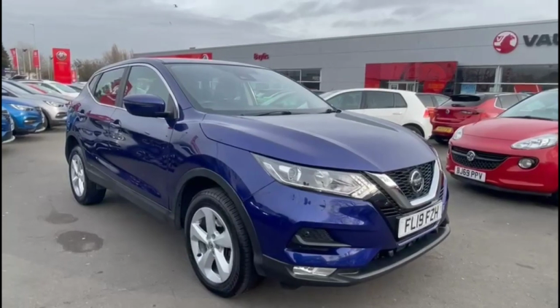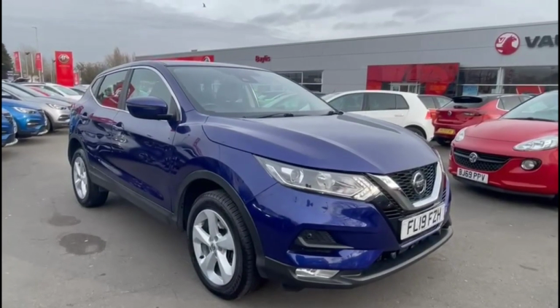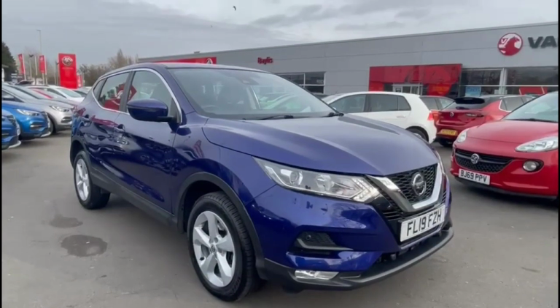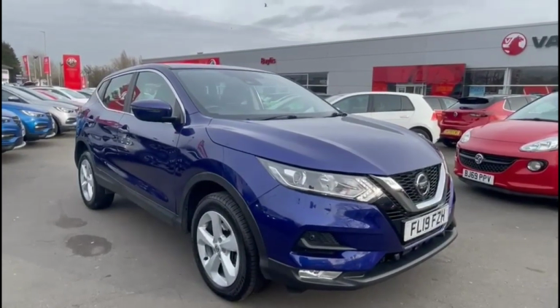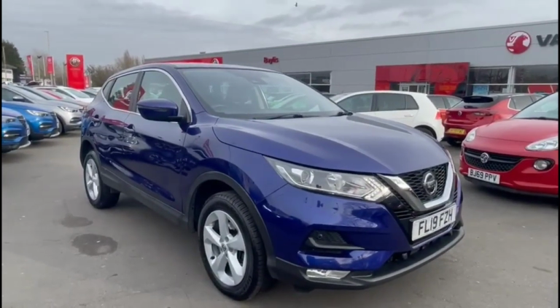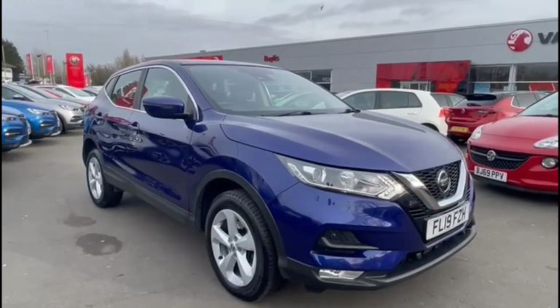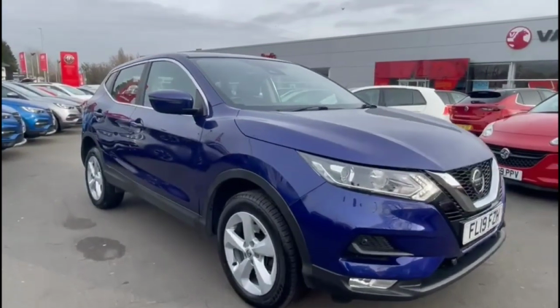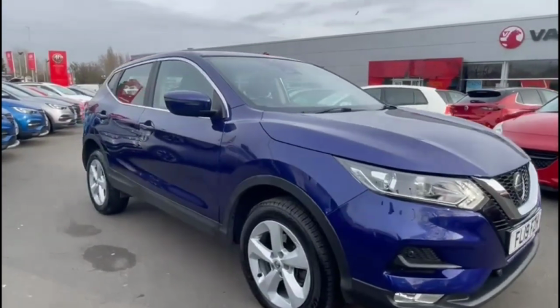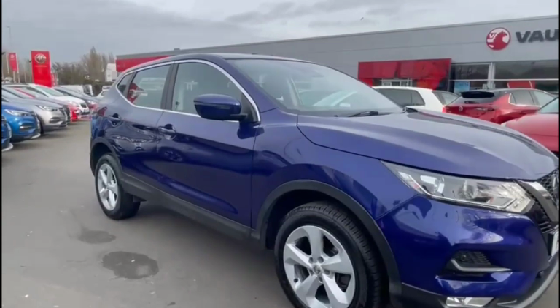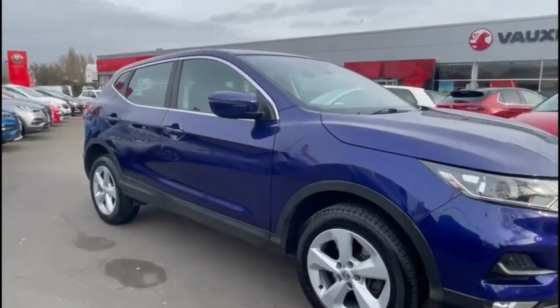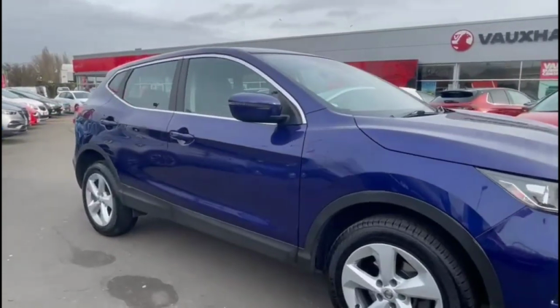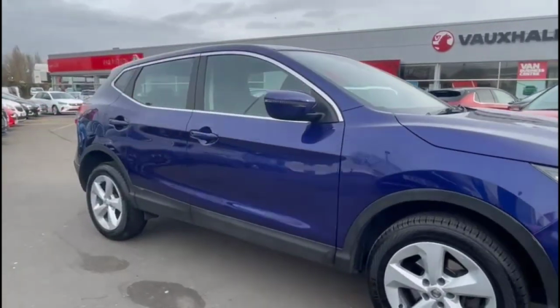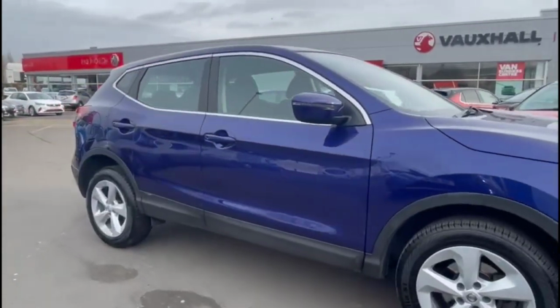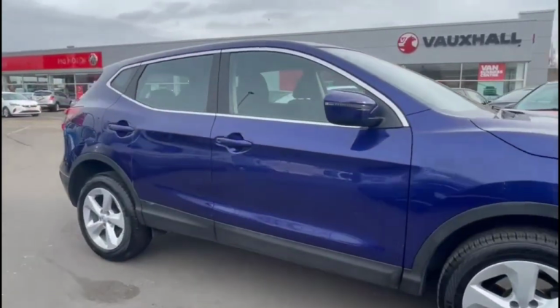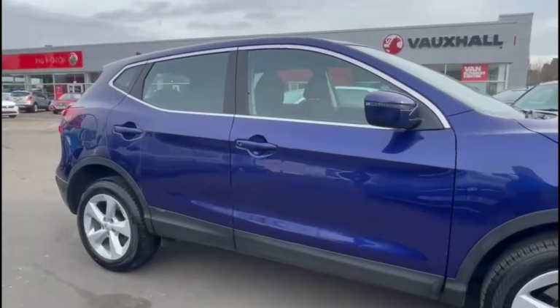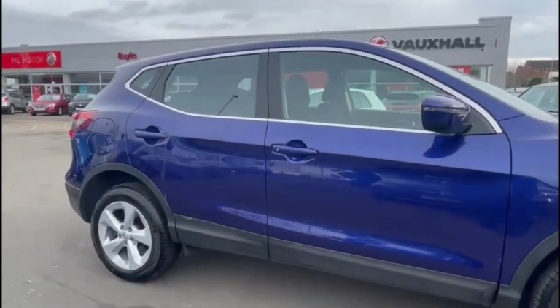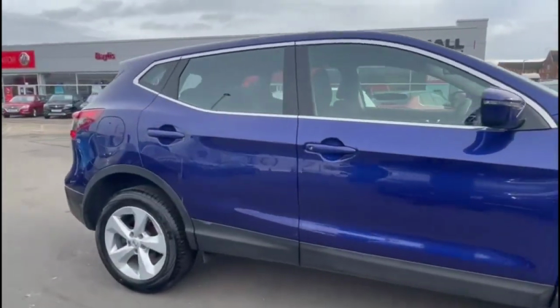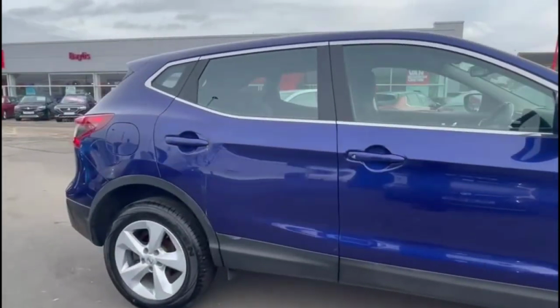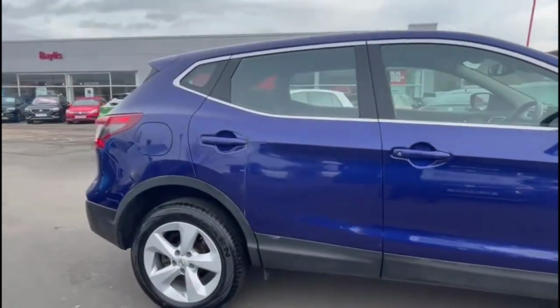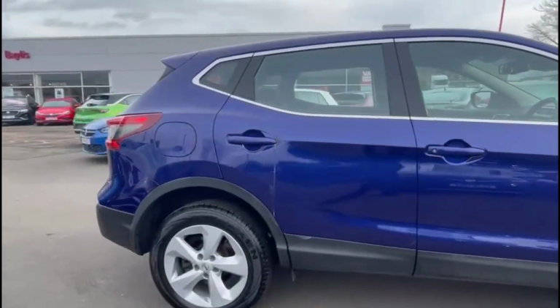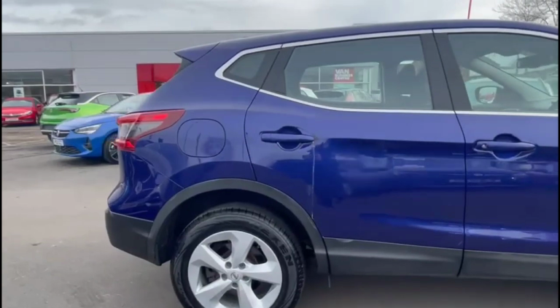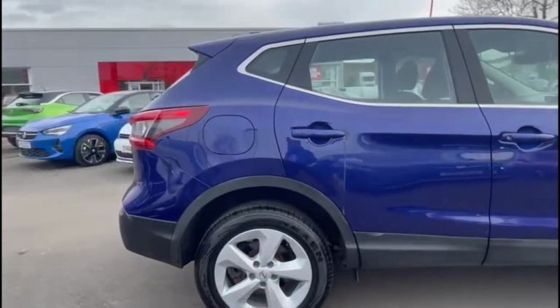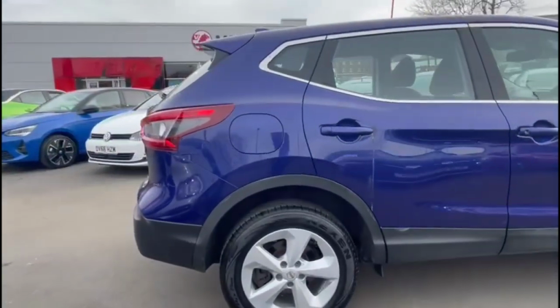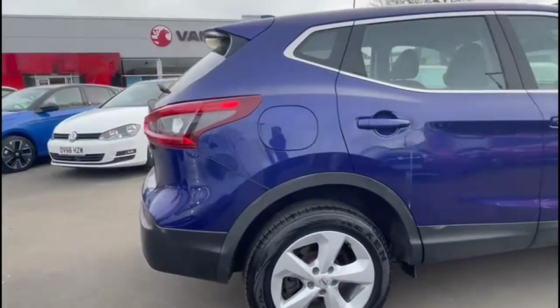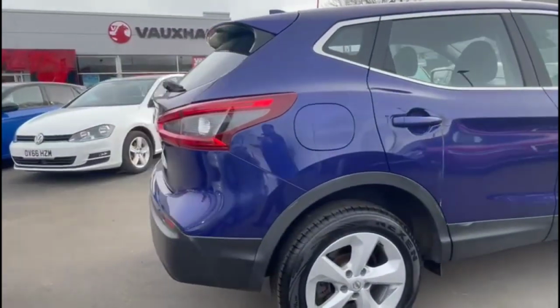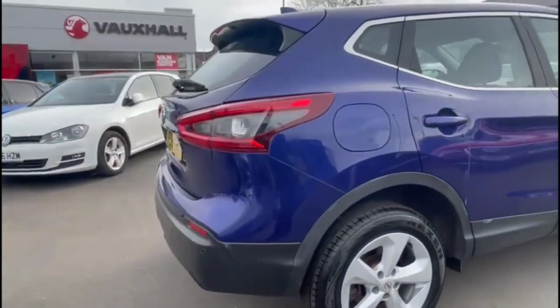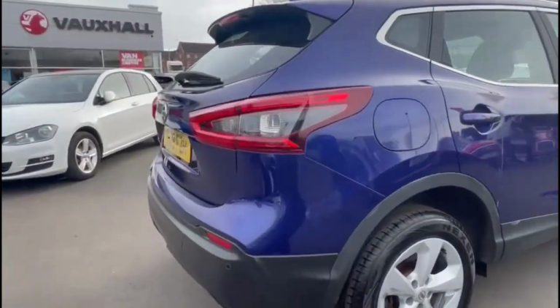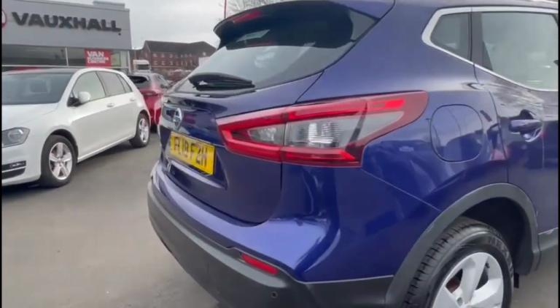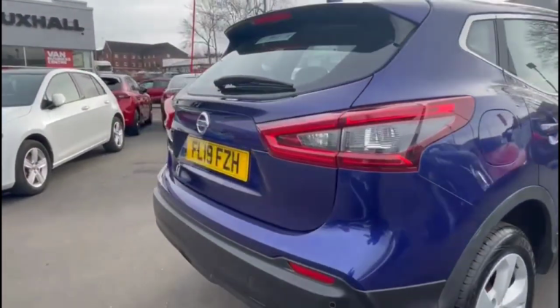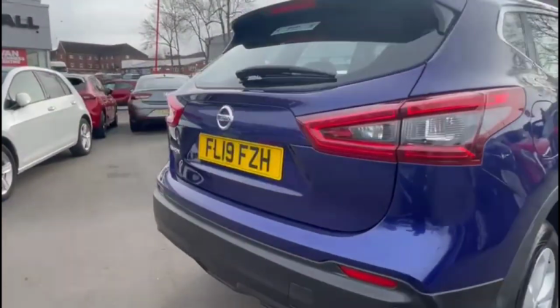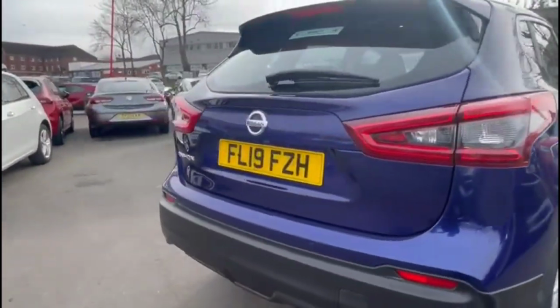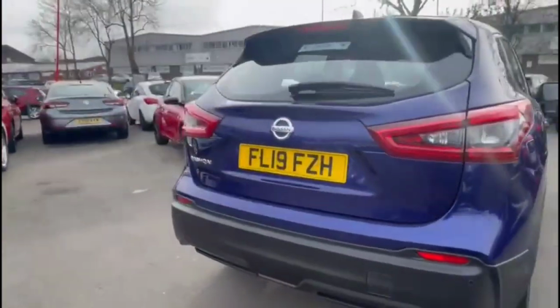Hello and welcome to Bayless Vauxhall. Today we're viewing a Nissan Qashqai 1.5 diesel extended premium. This vehicle has covered 28,869 miles and is finished in blue. It also comes with a Bayless warranty with the option to extend it to 36 months.